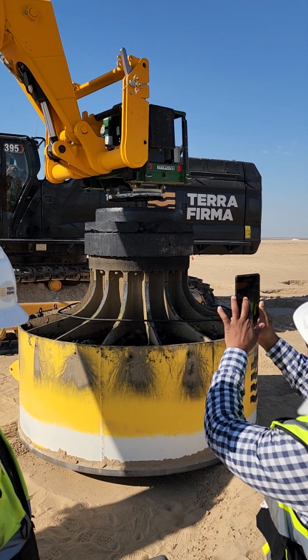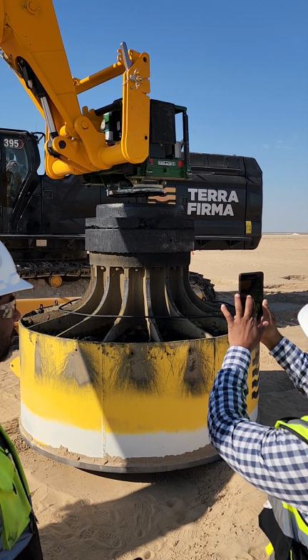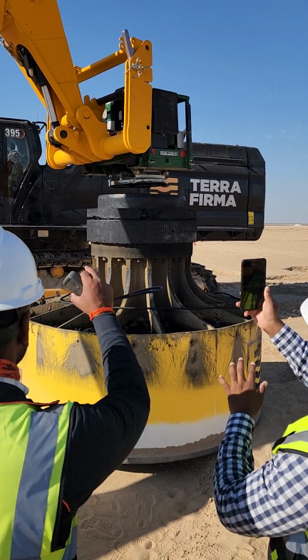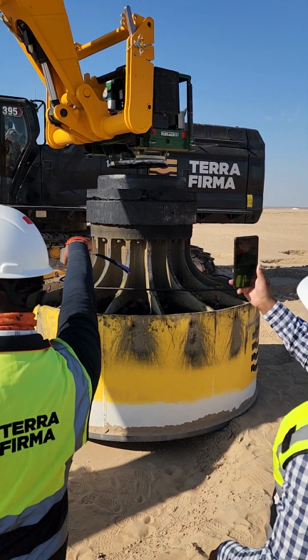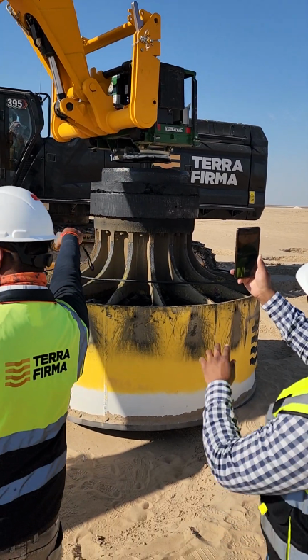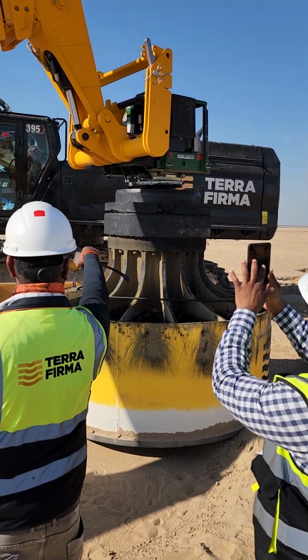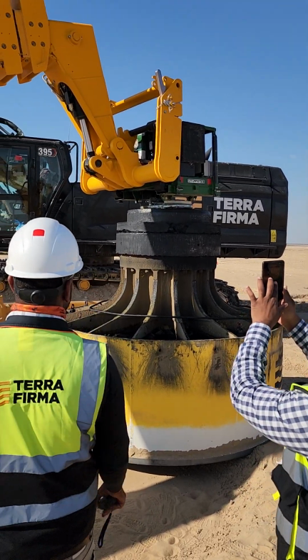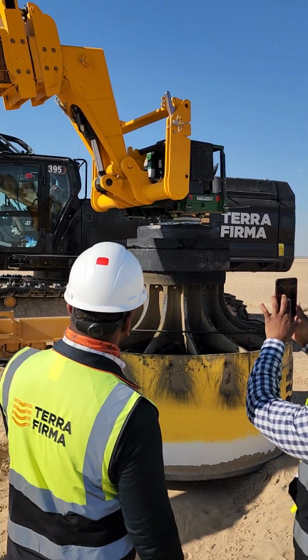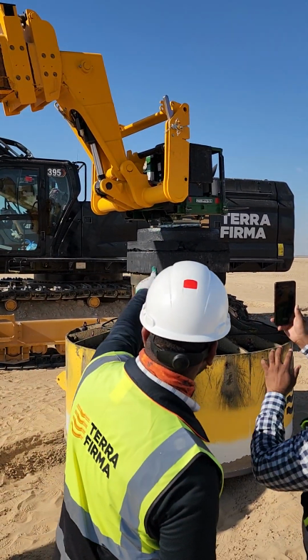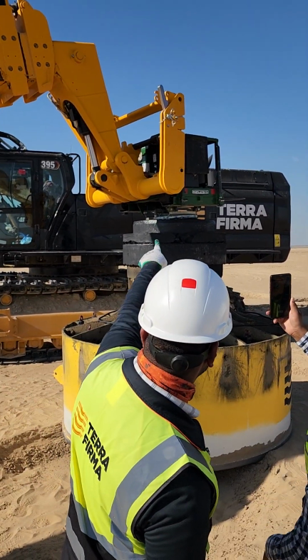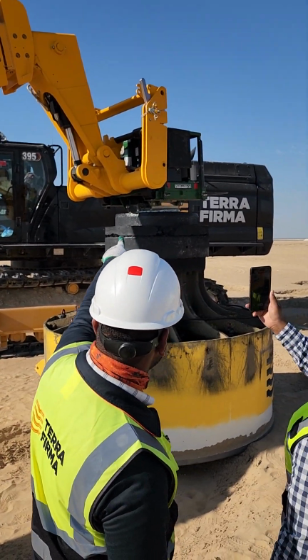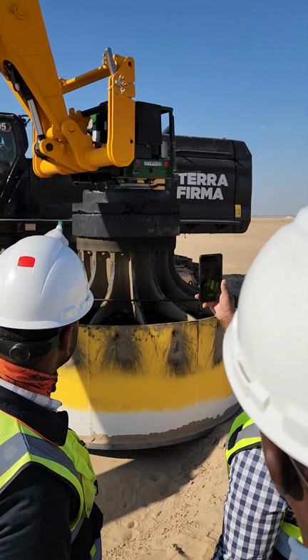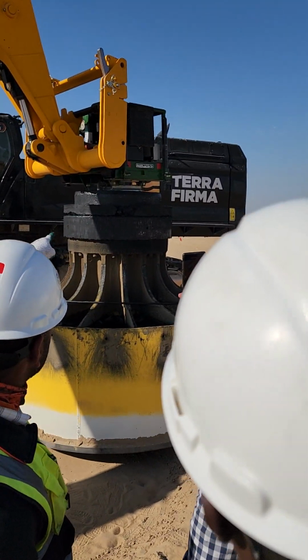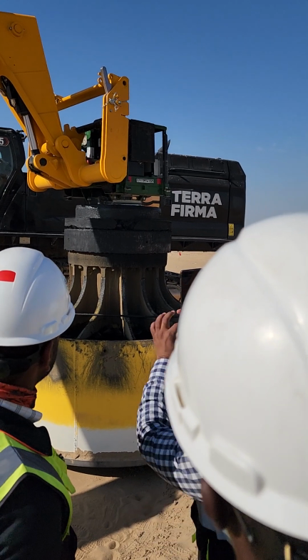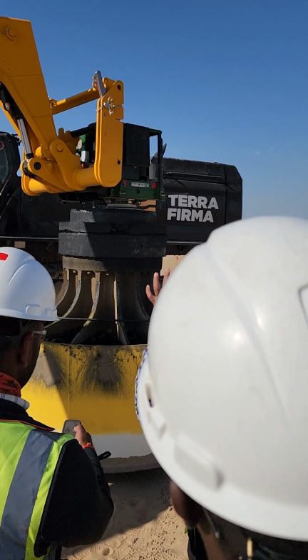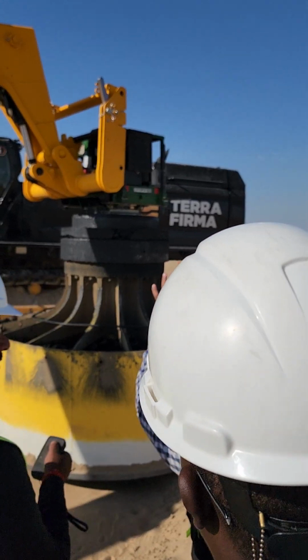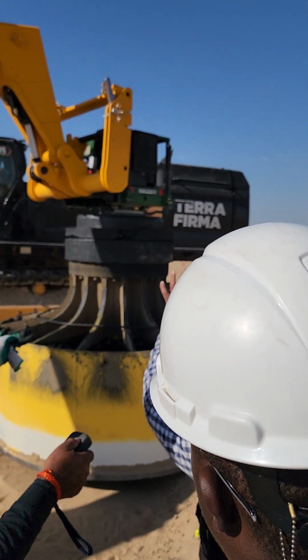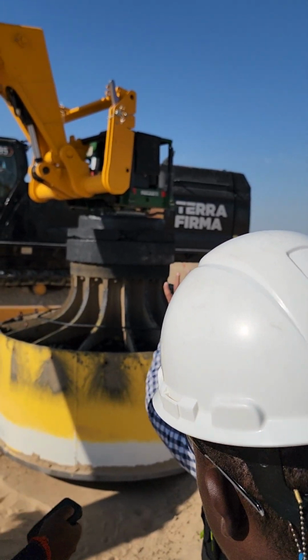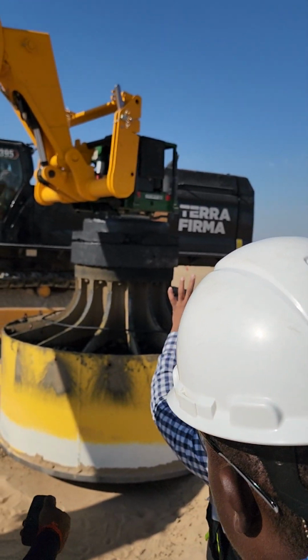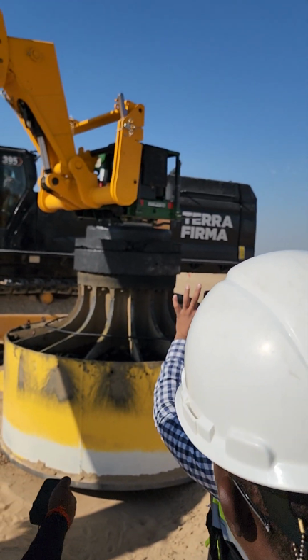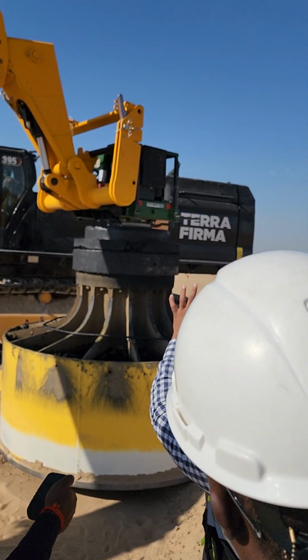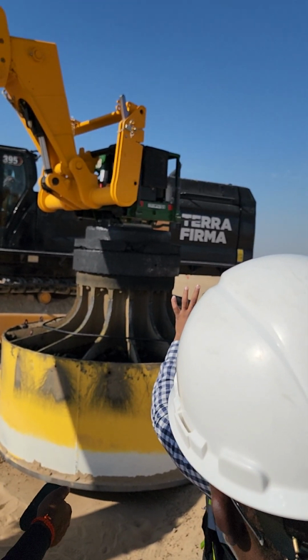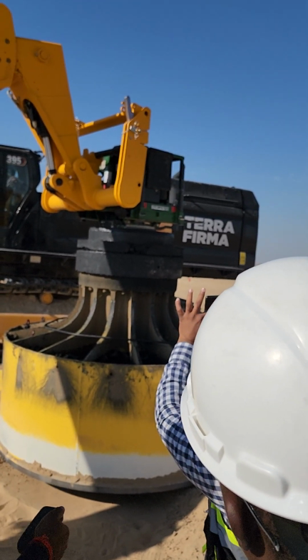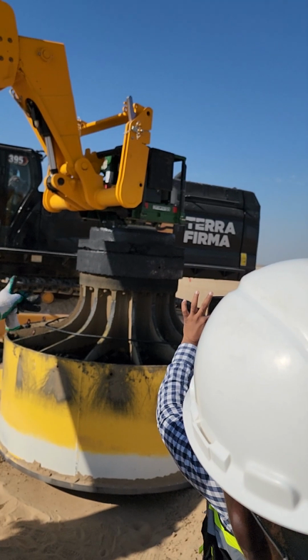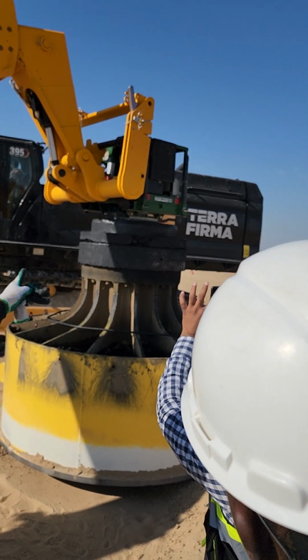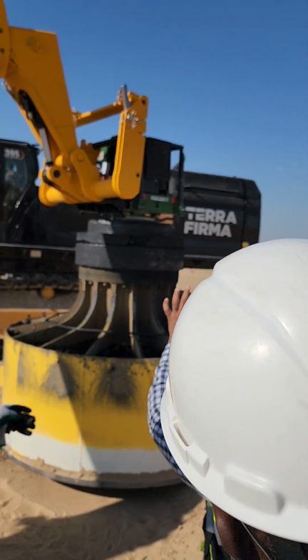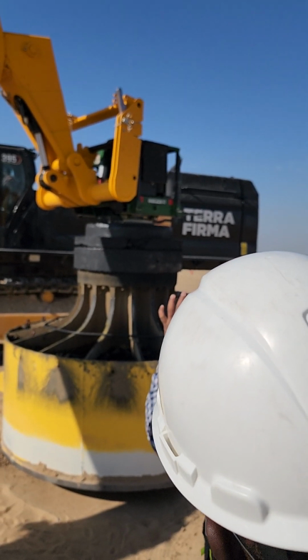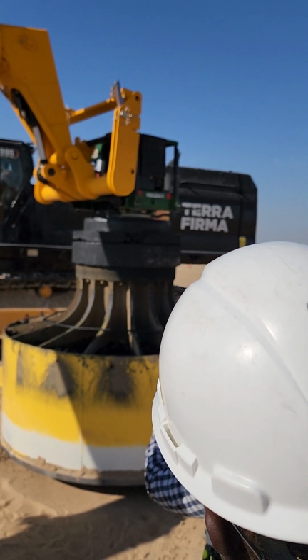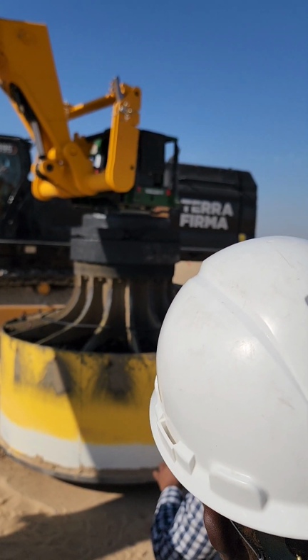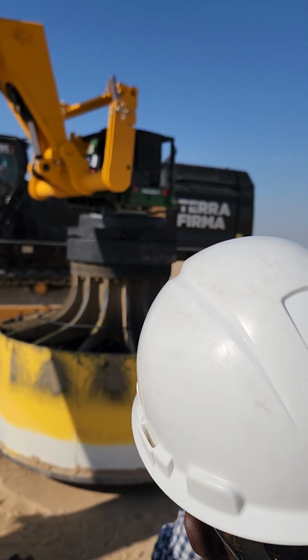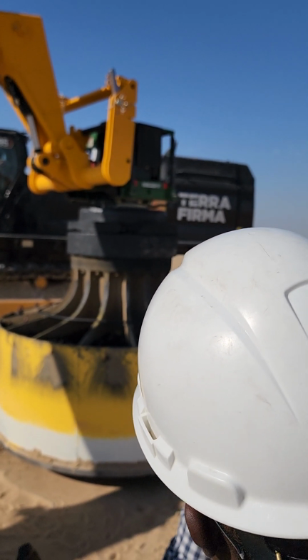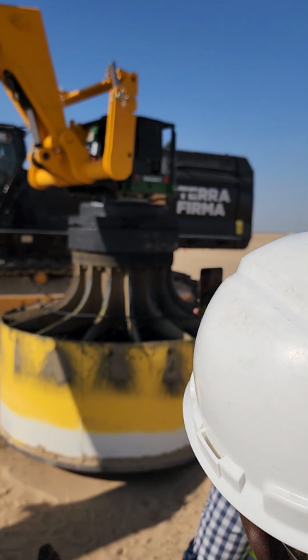Suck again. Now the red light. It's pointing in green.